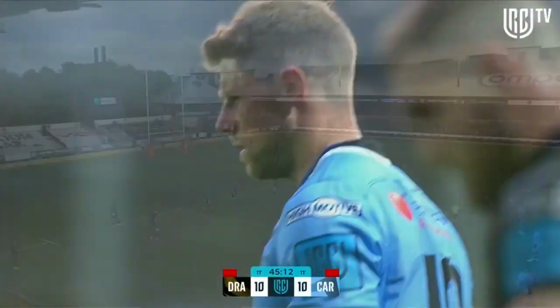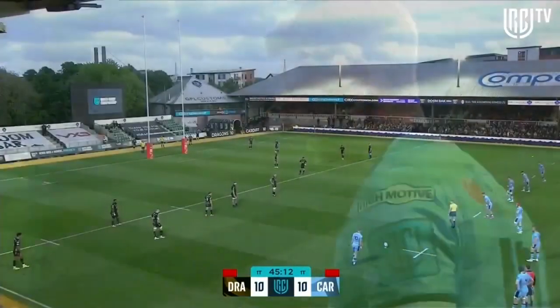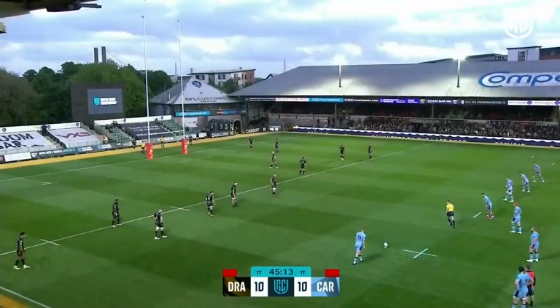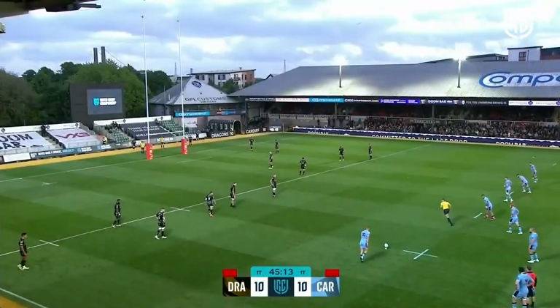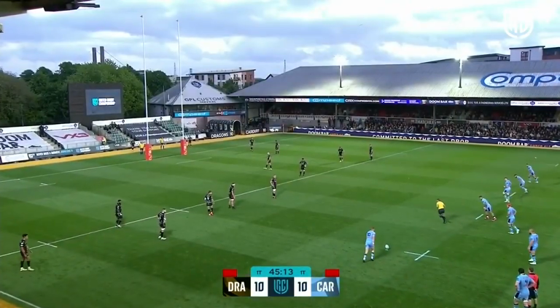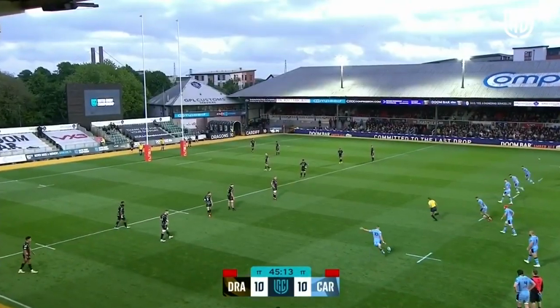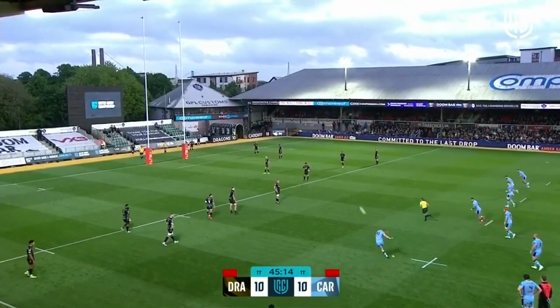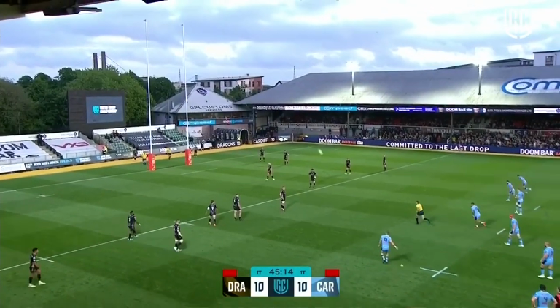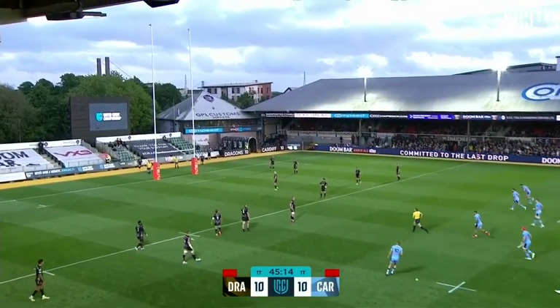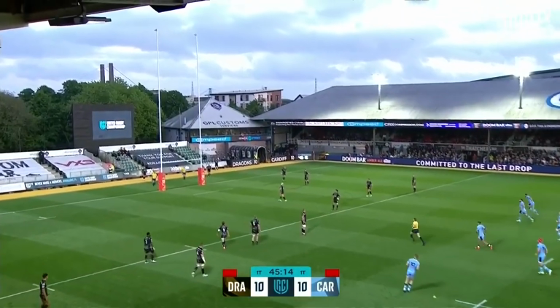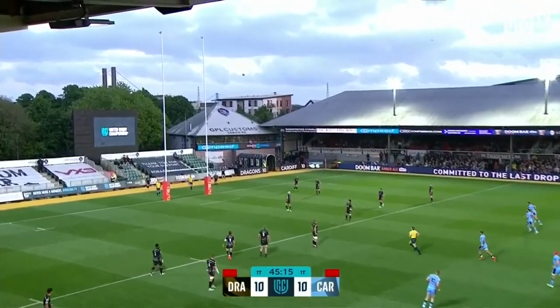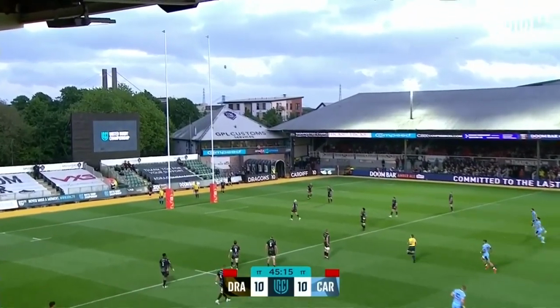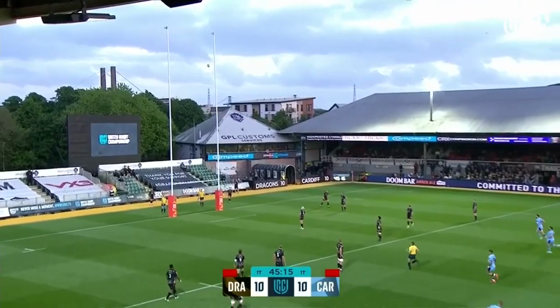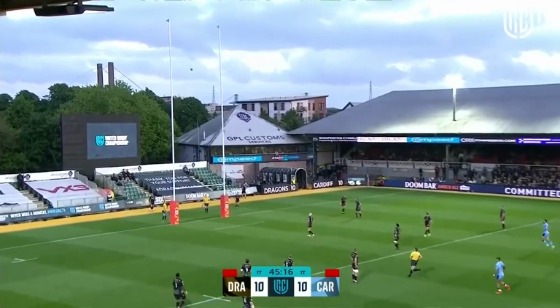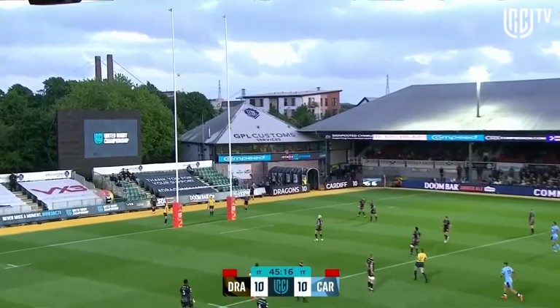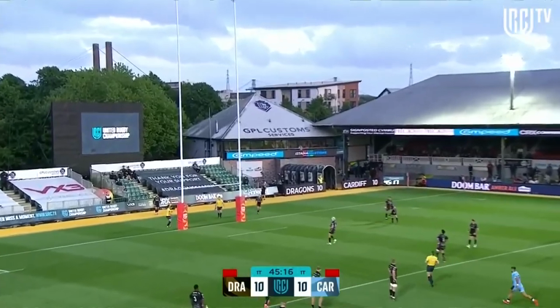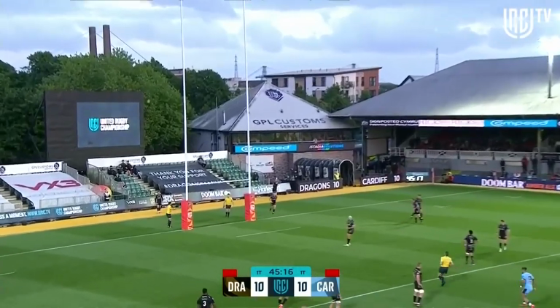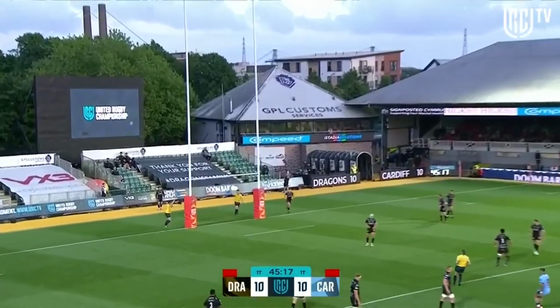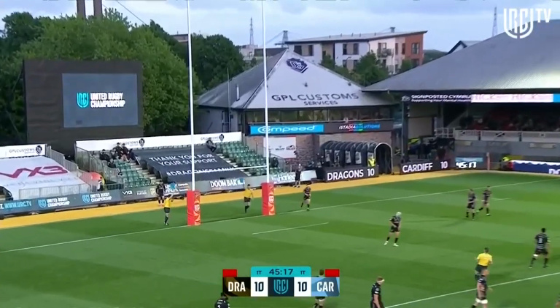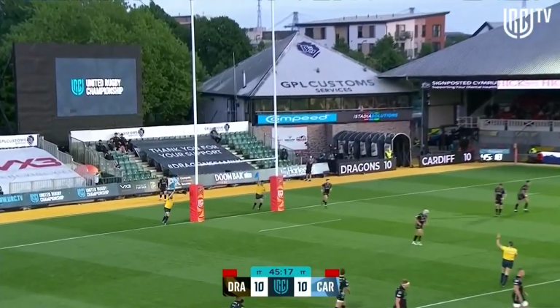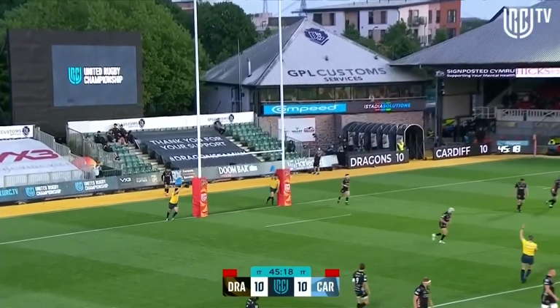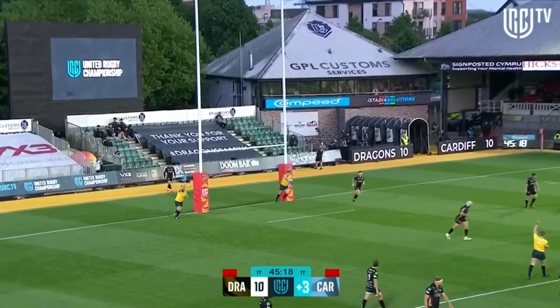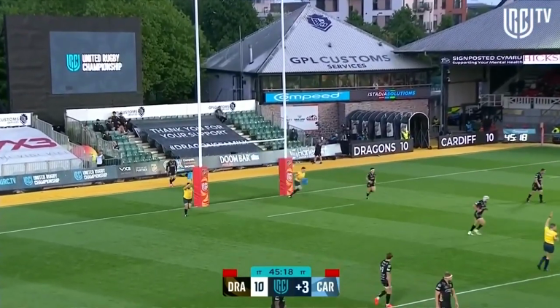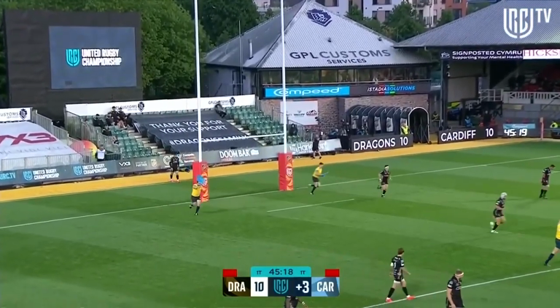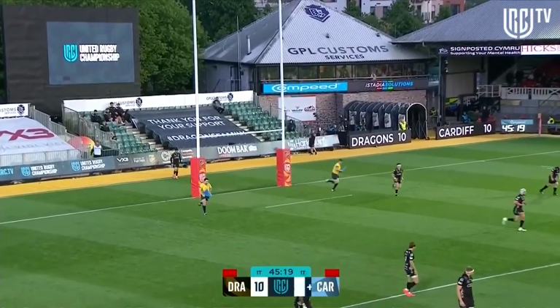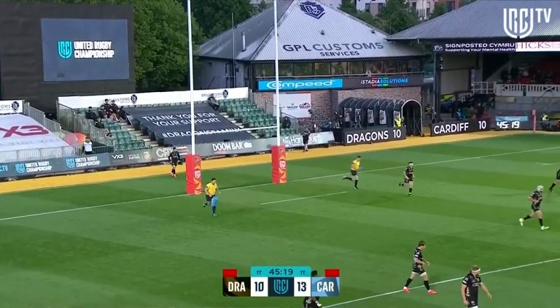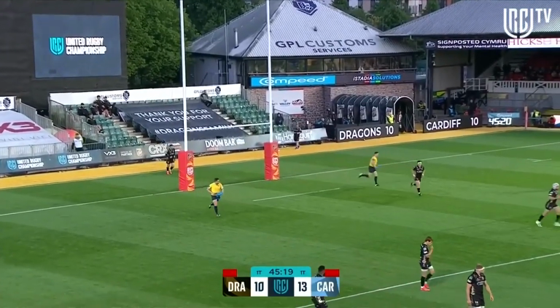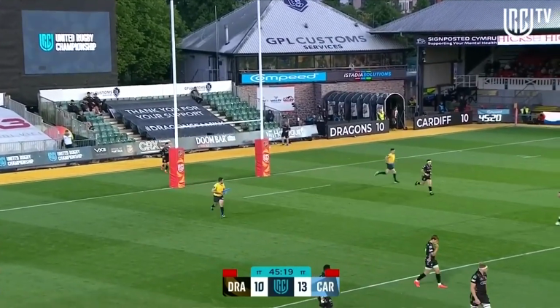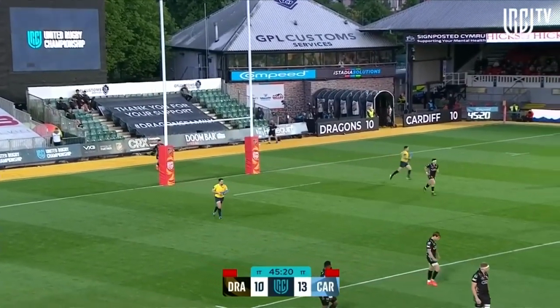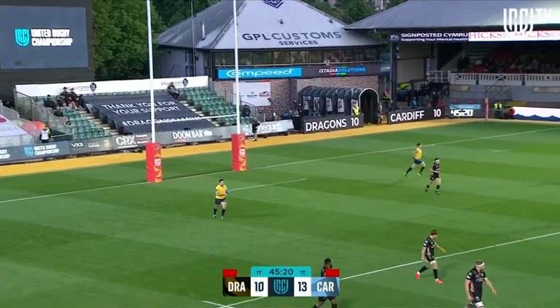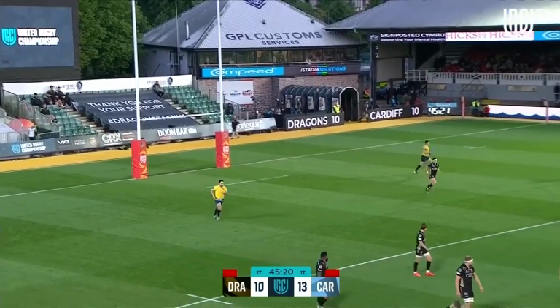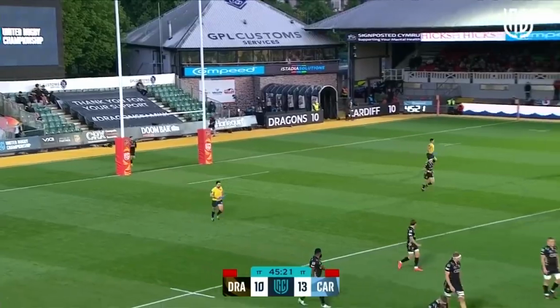Rhys Priestland has converted penalties from this situation plenty of times, and this time it's good. And it nudges Cardiff ahead.